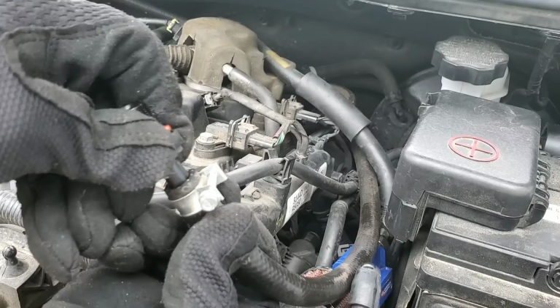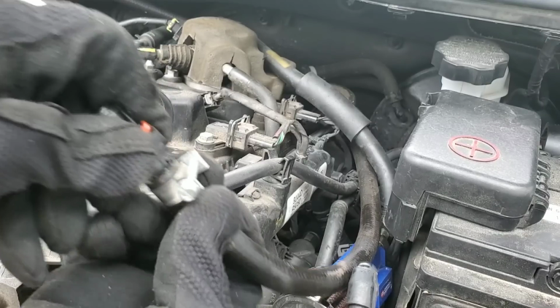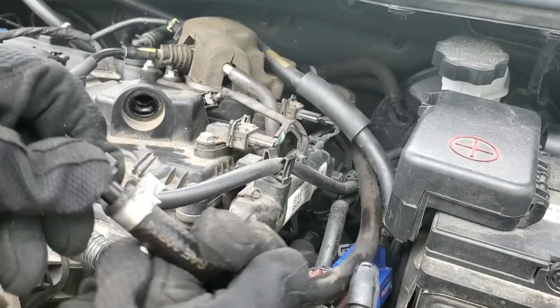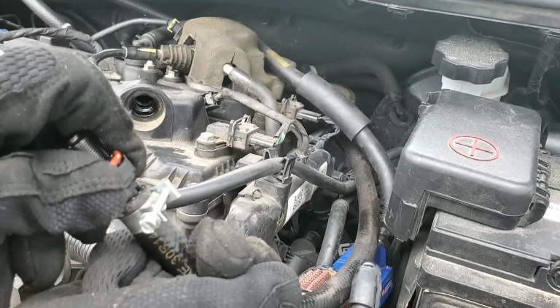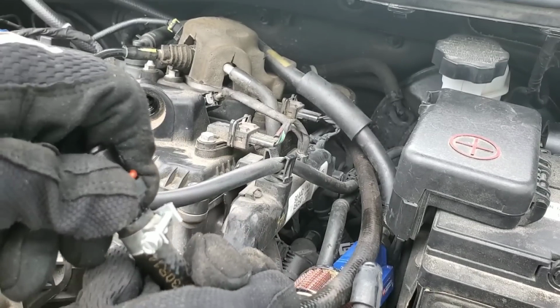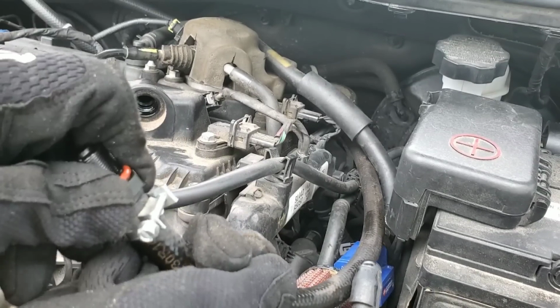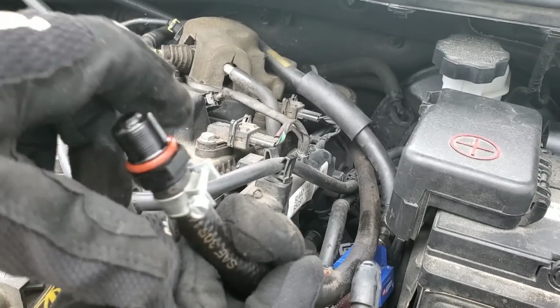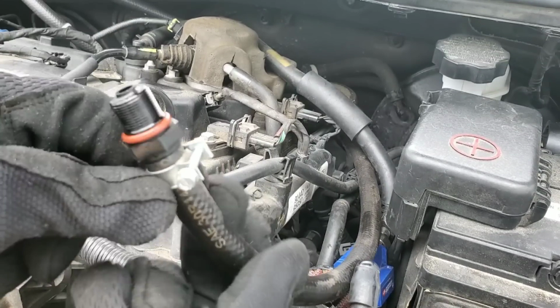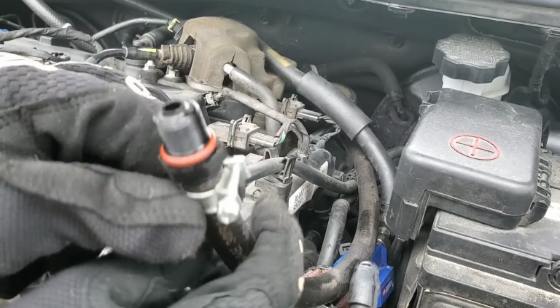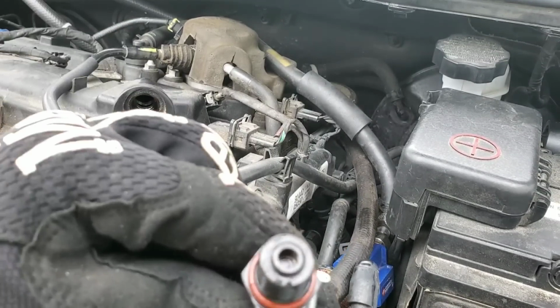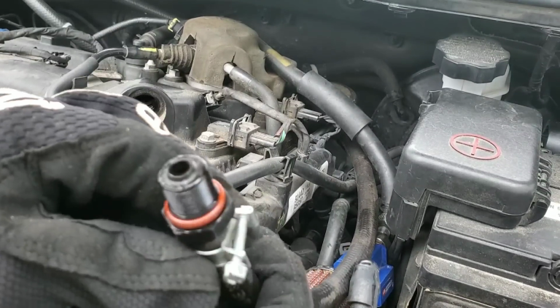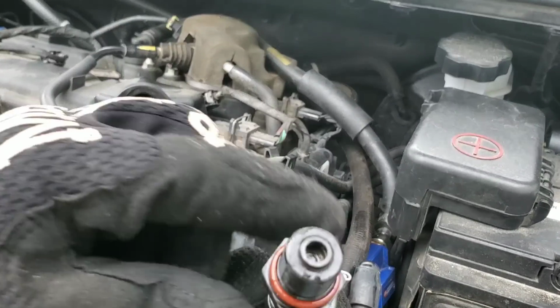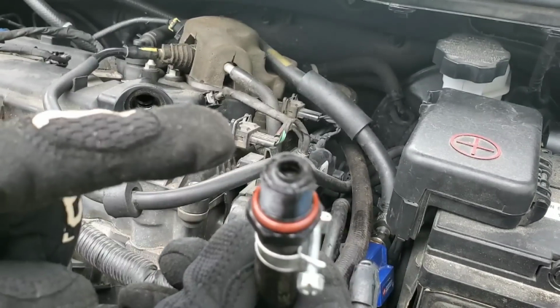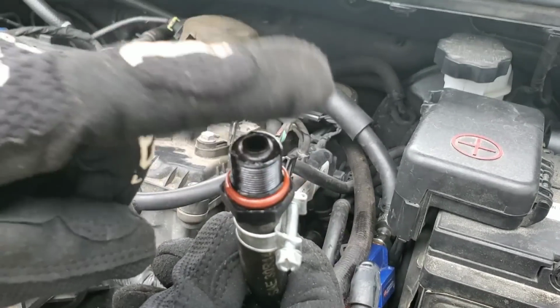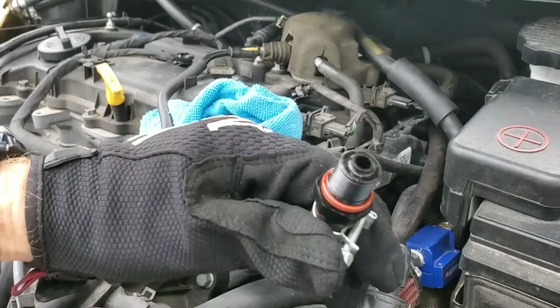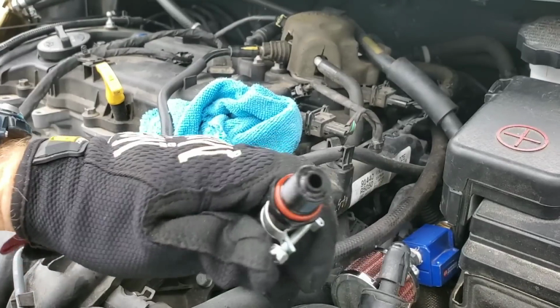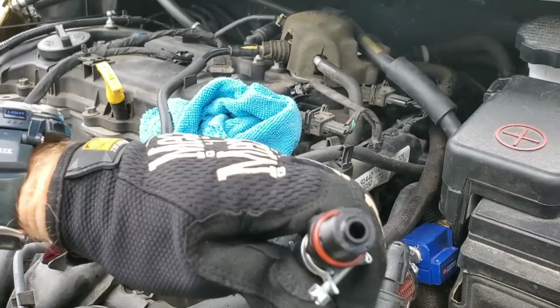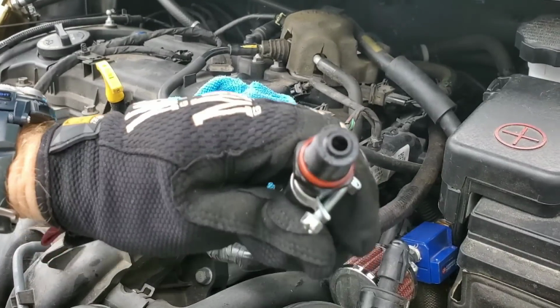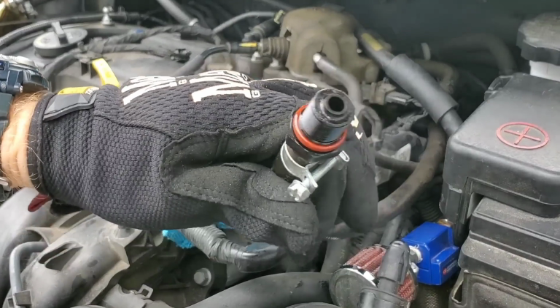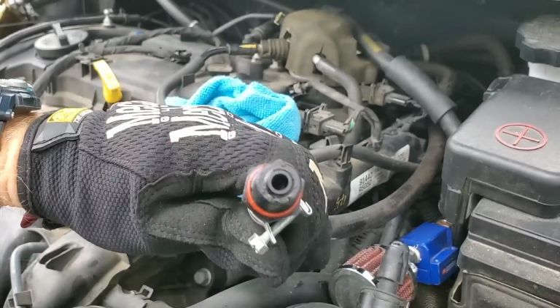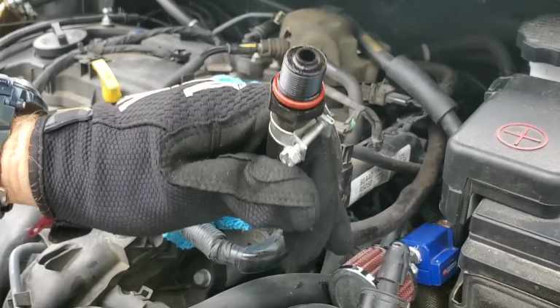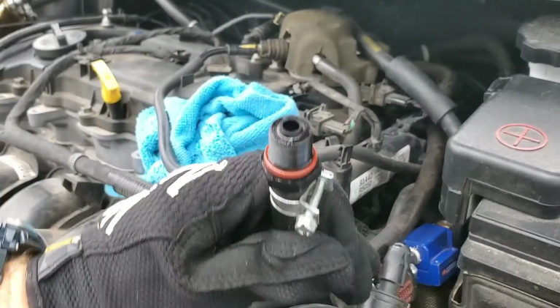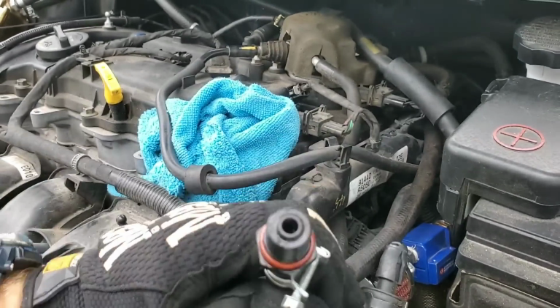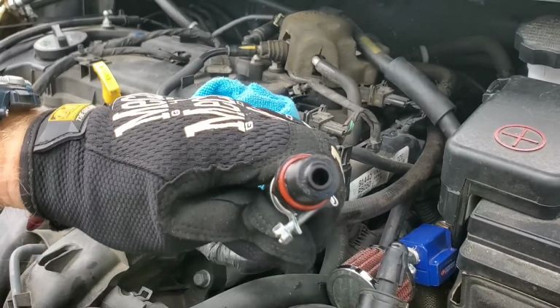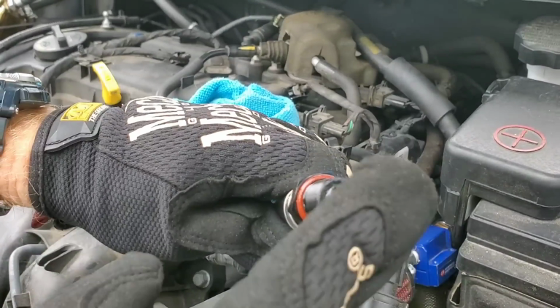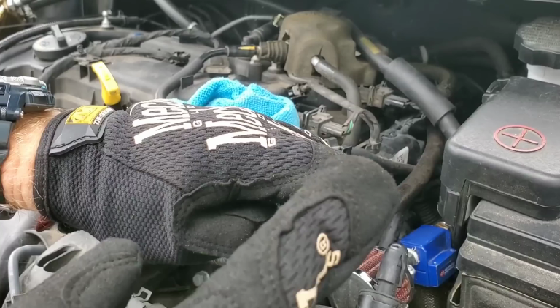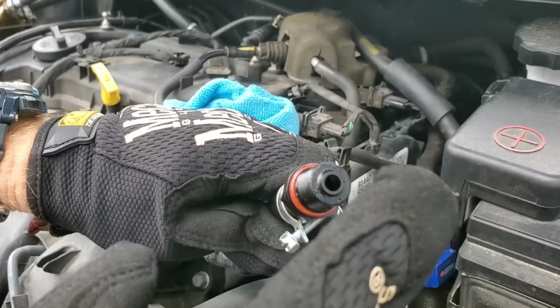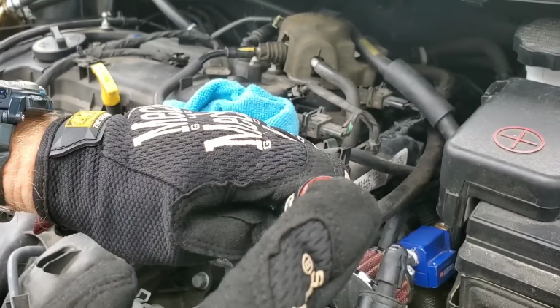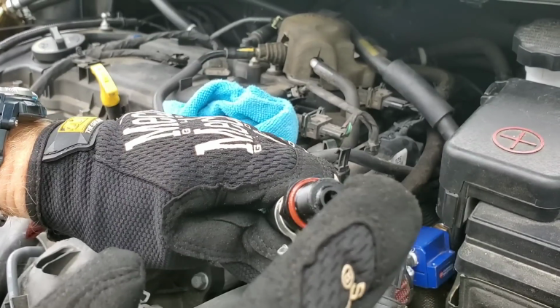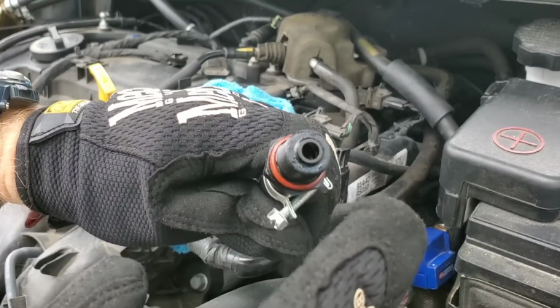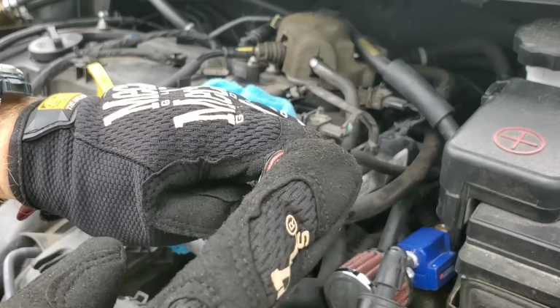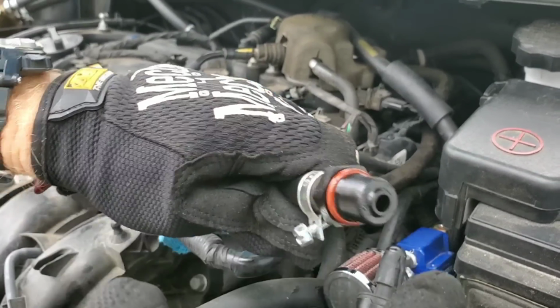To make sure the valve works properly, hook it back up to the vacuum hose, then start your engine. You may need someone to work the throttle back and forth, but you should be able to put your finger over the valve and make sure it opens and closes.